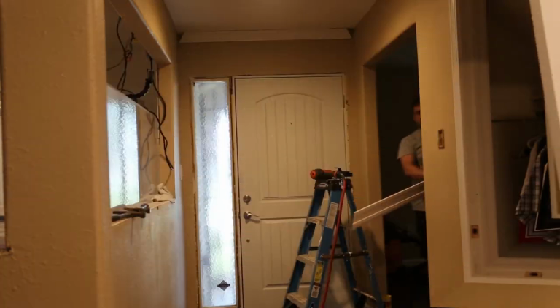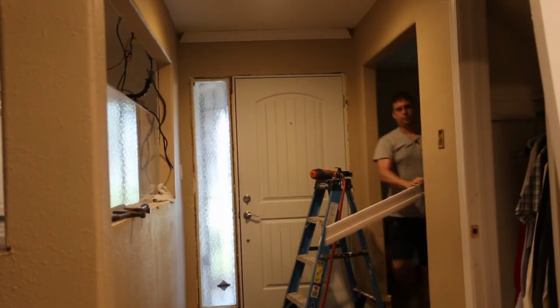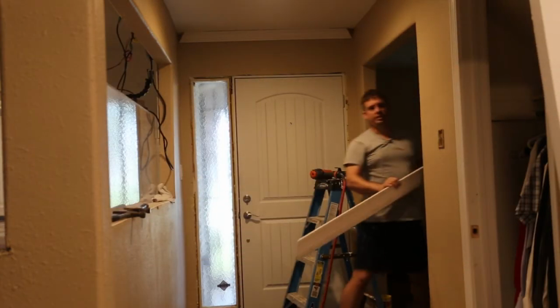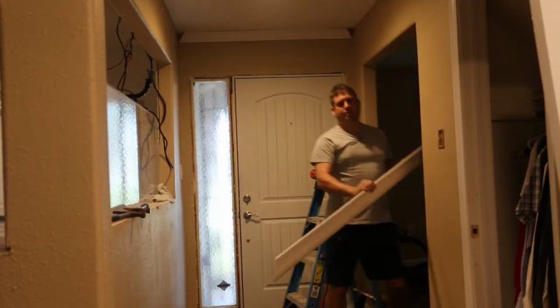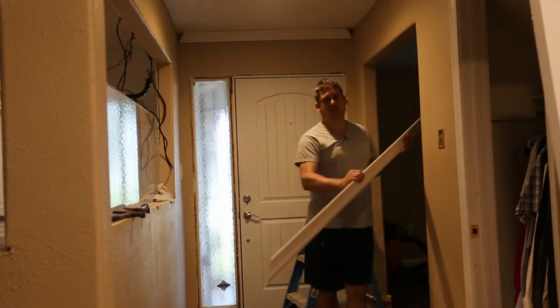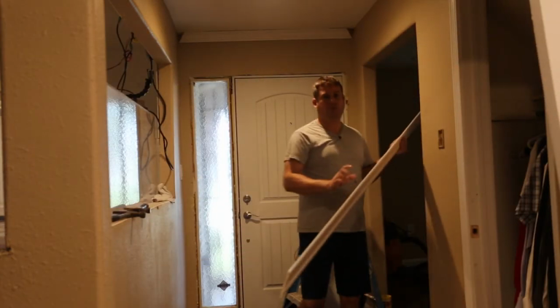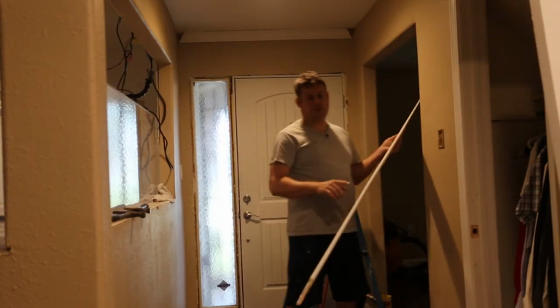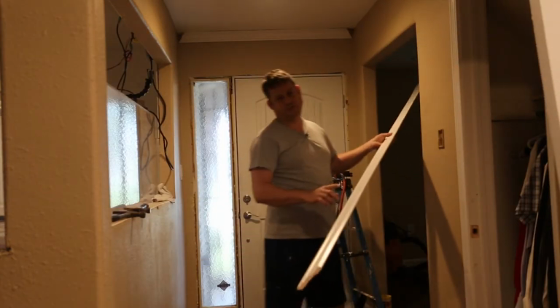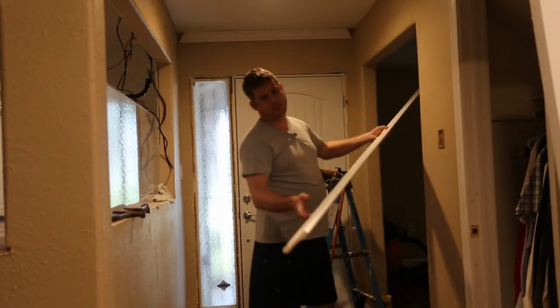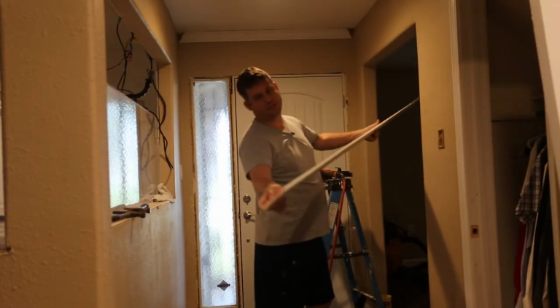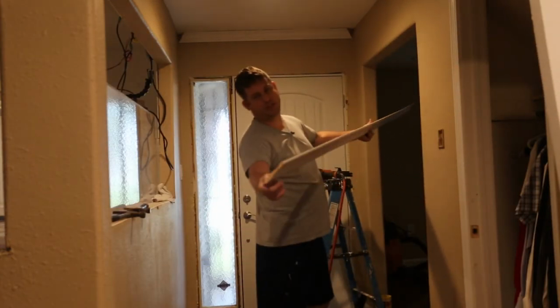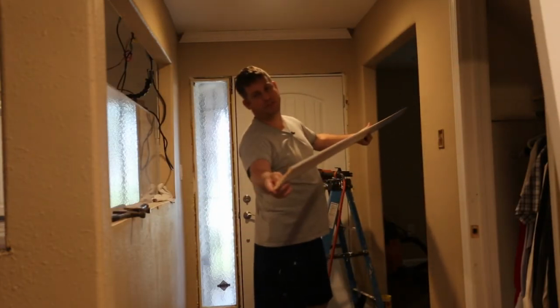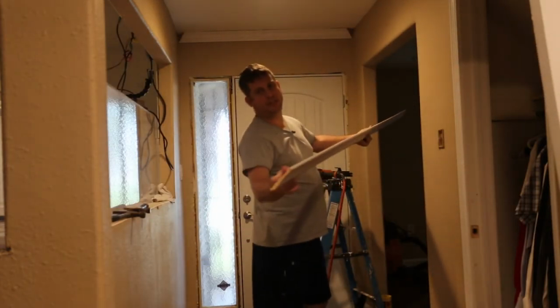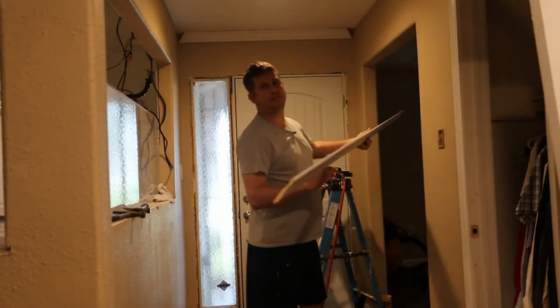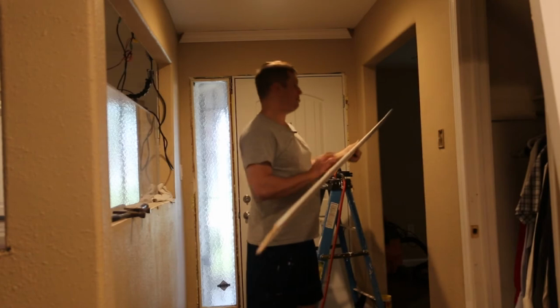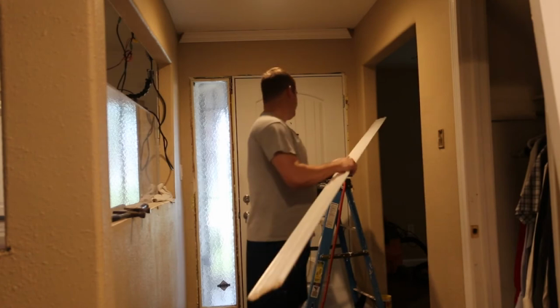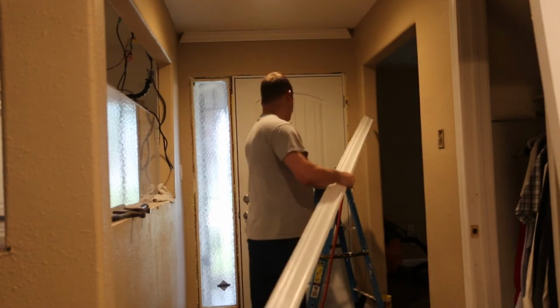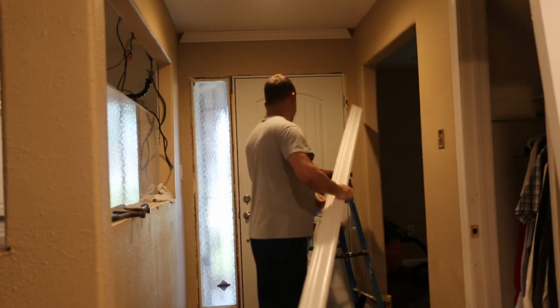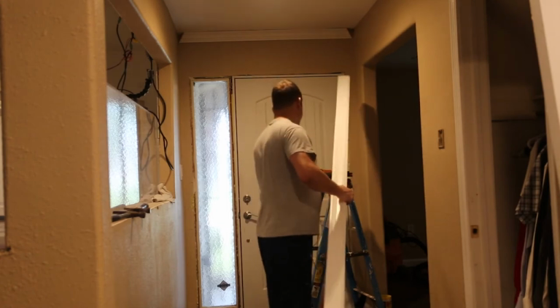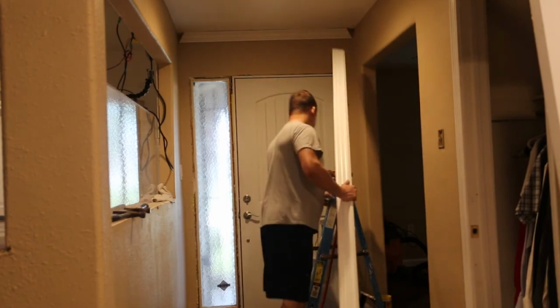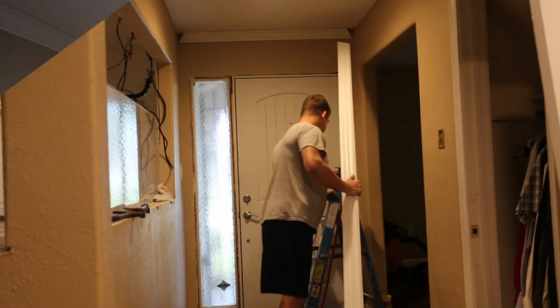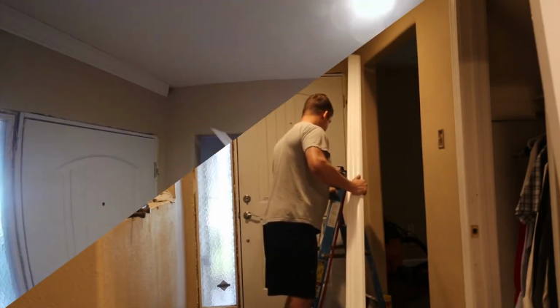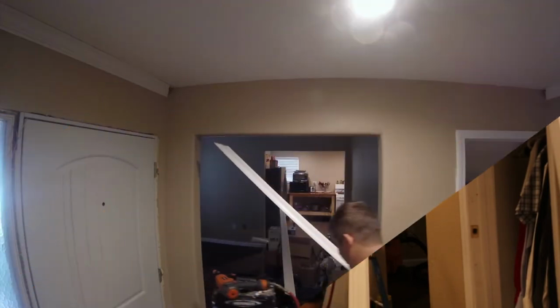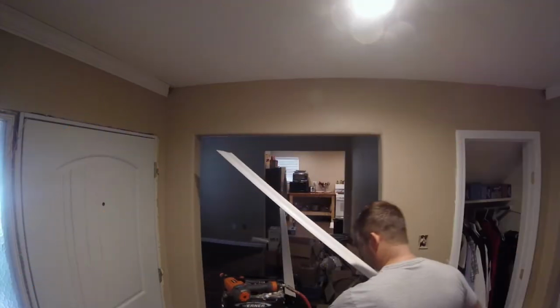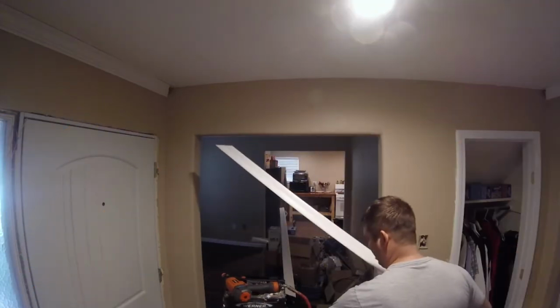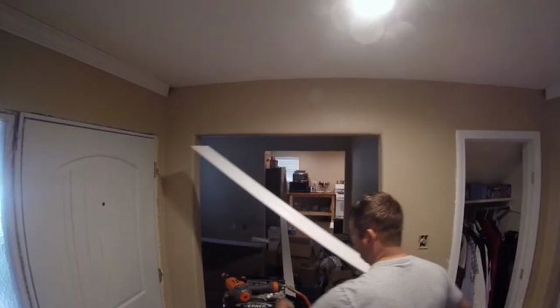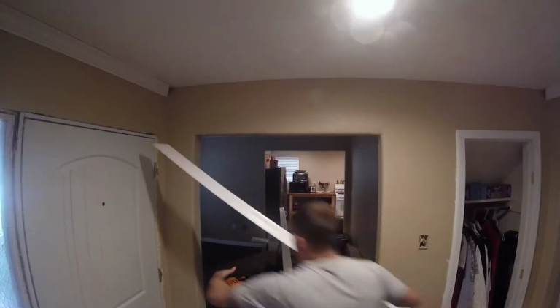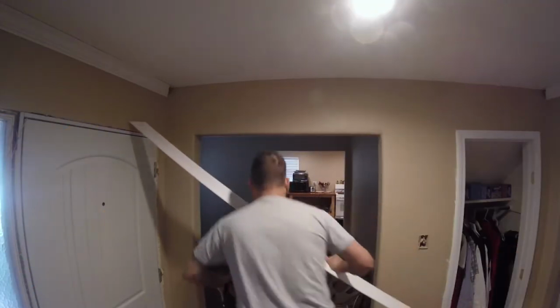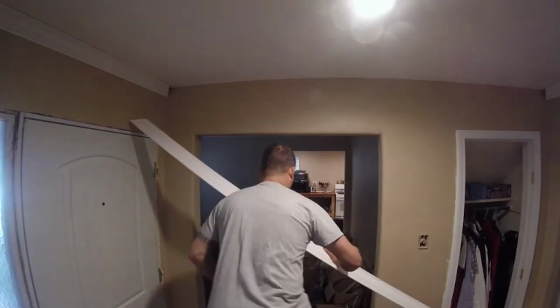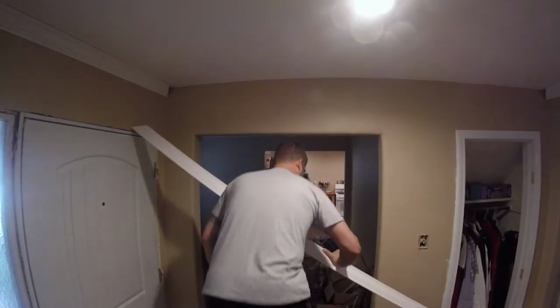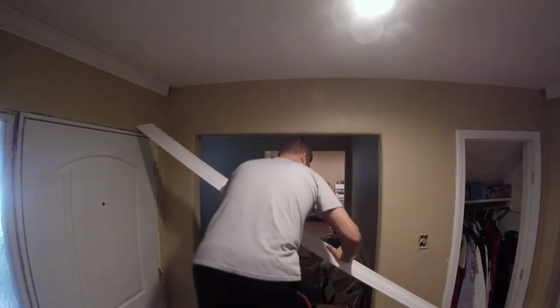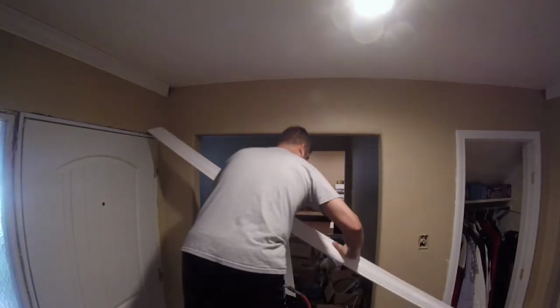One of the things I do is I mark my trim — I just write in very small letters where it goes, and that helps me make sure that I get the right piece in the right spot.